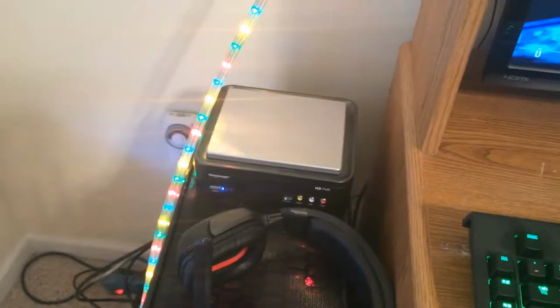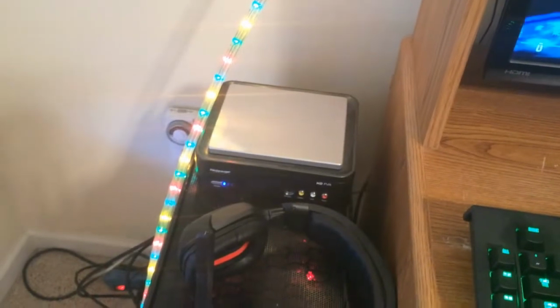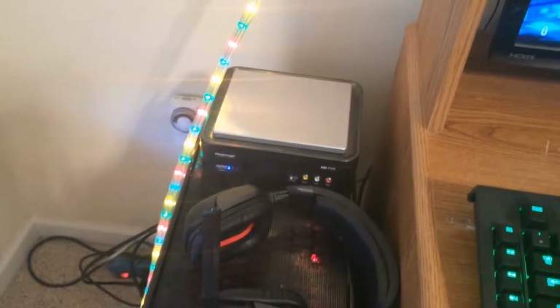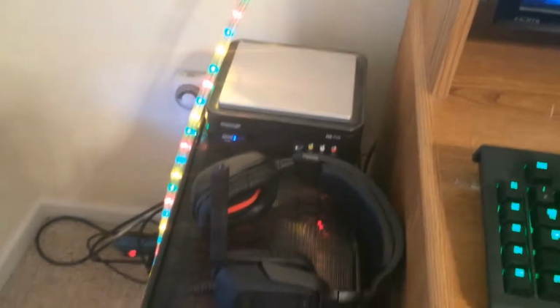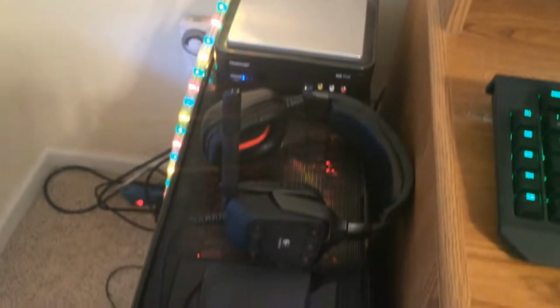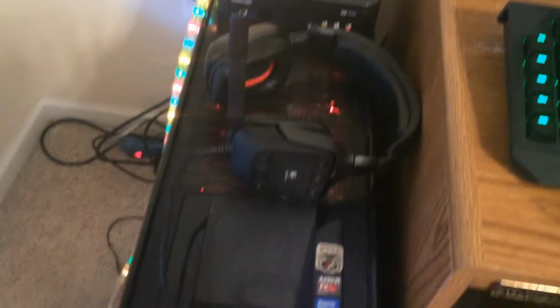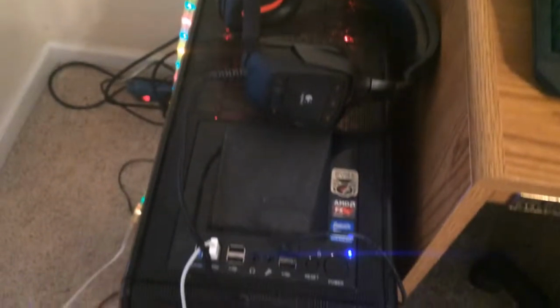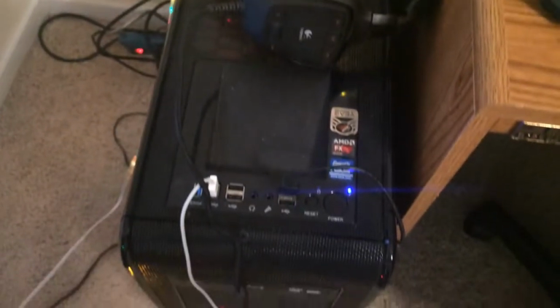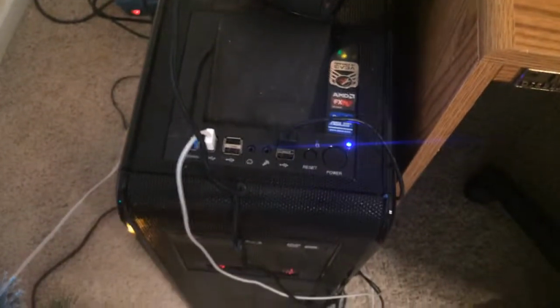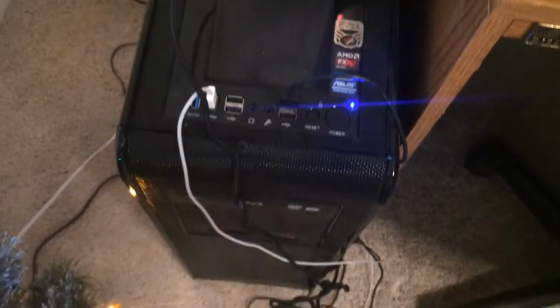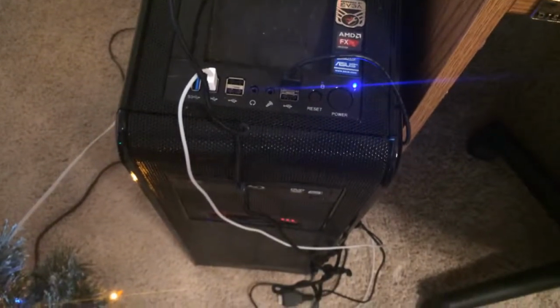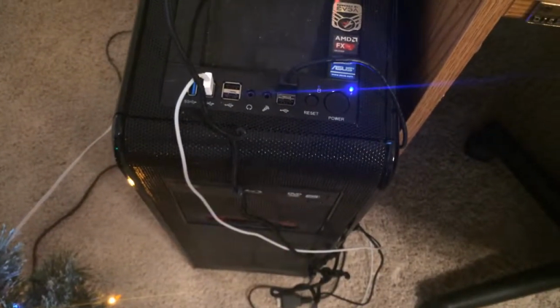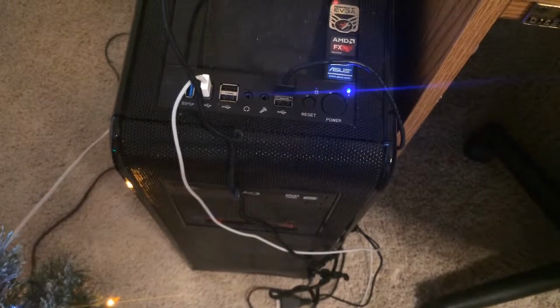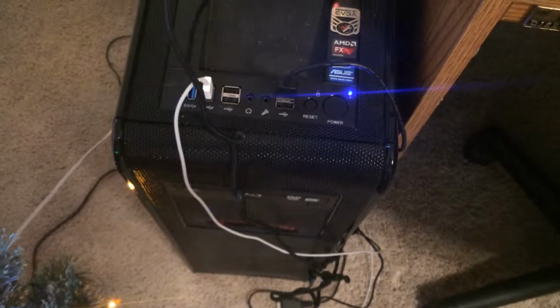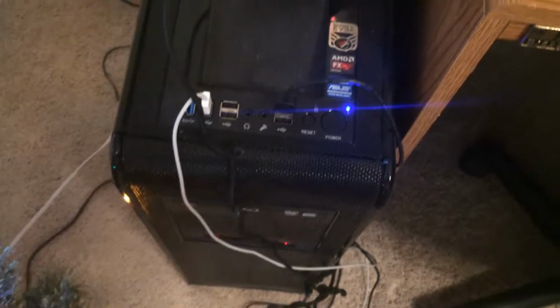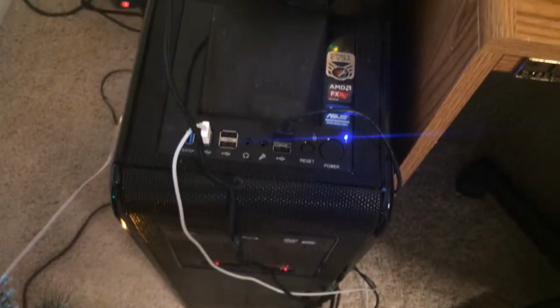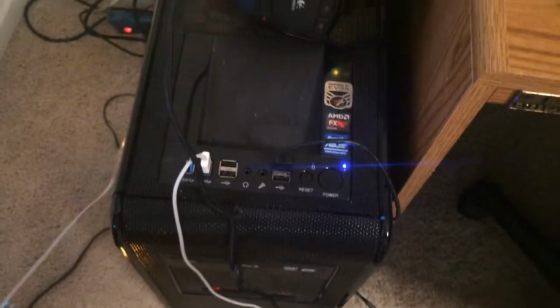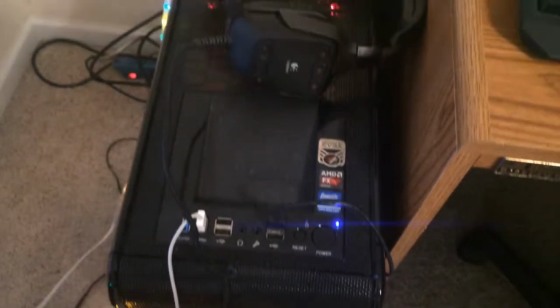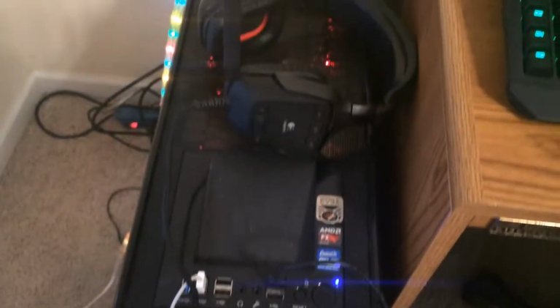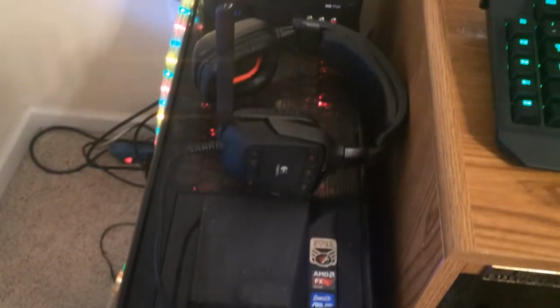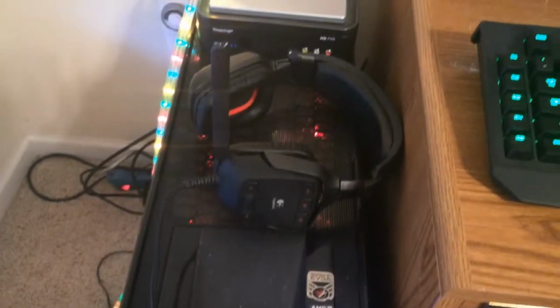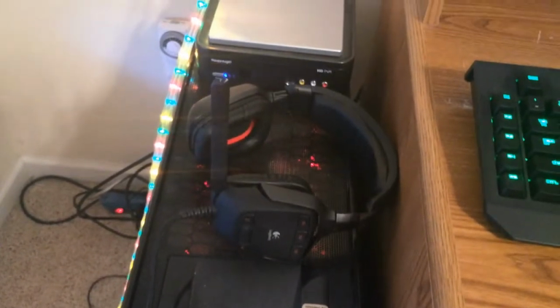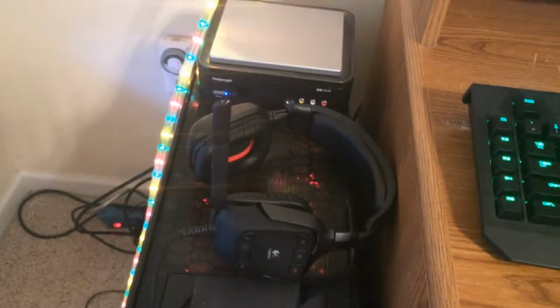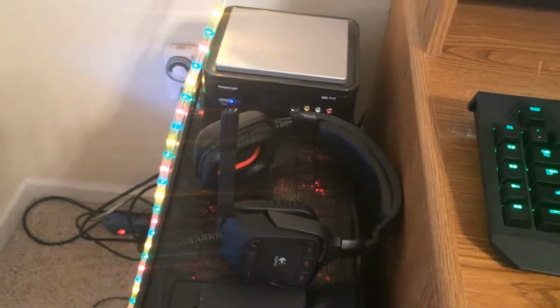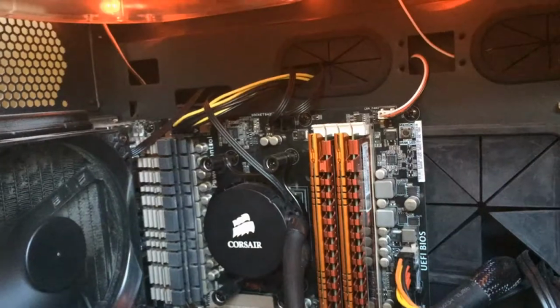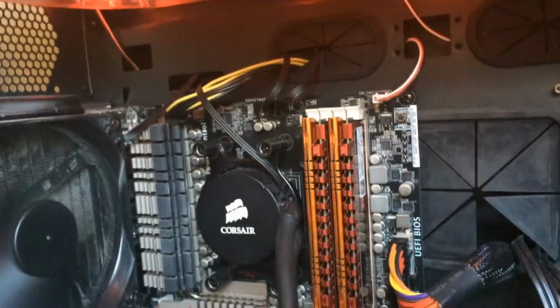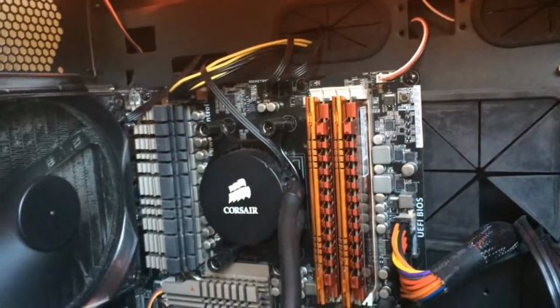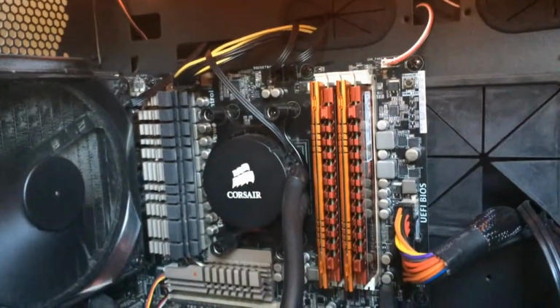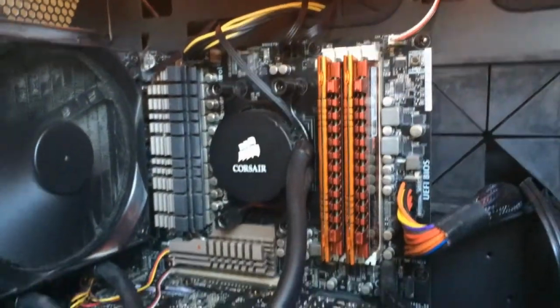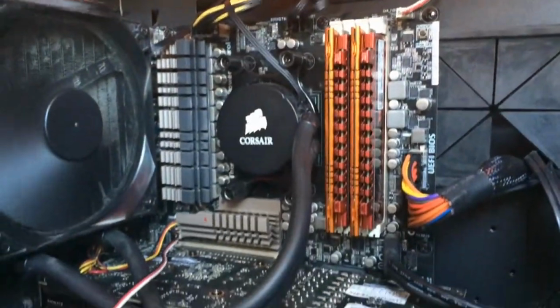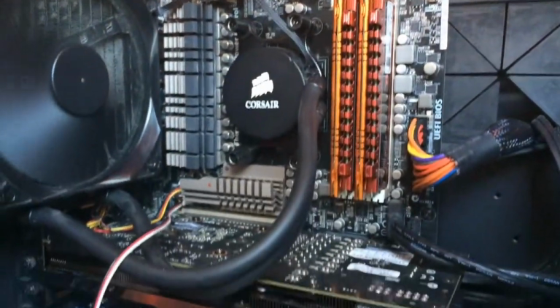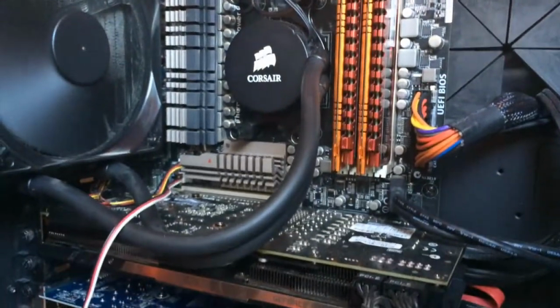Now this is basically what everyone really wants to see — this is the computer. The case is the Rosewill BlackHawk Ultra. And there are the Logitech G35 headphones on top.